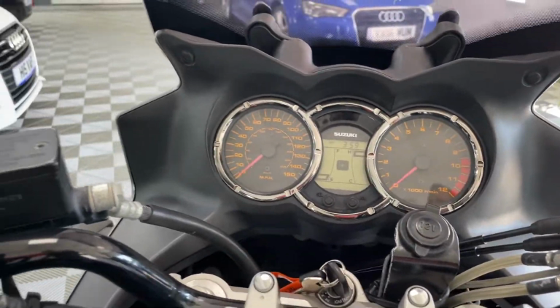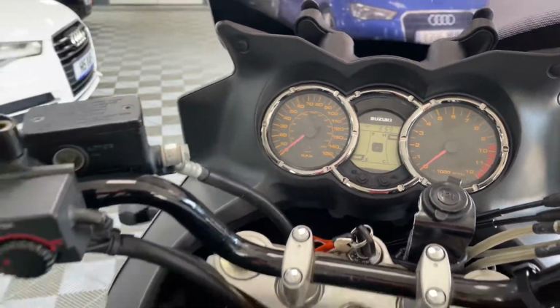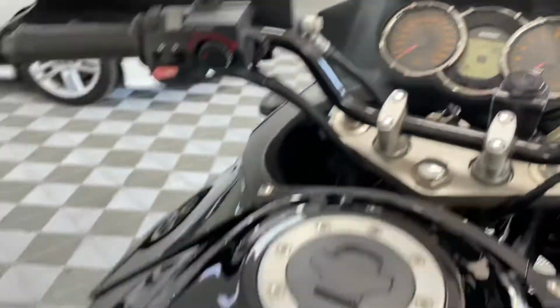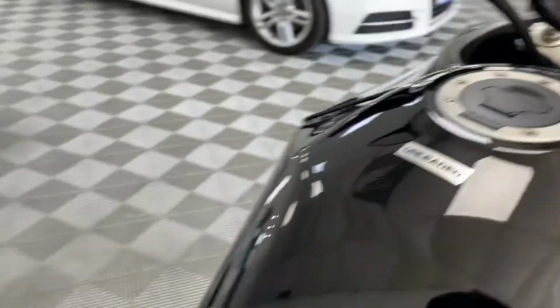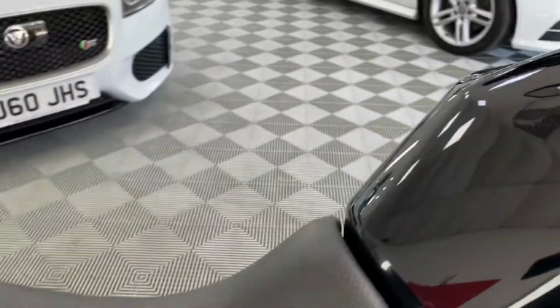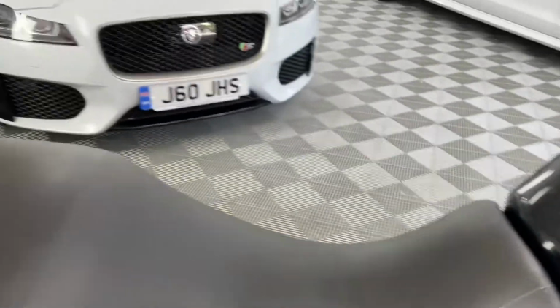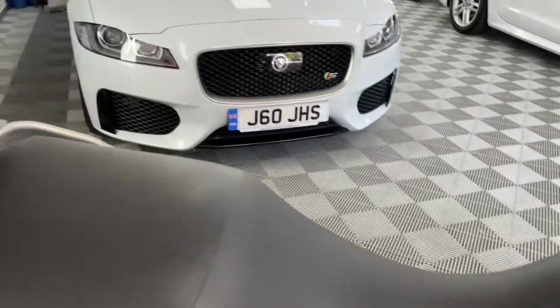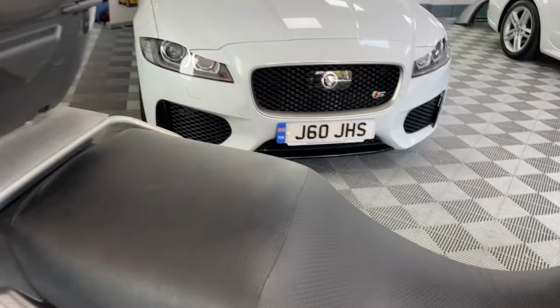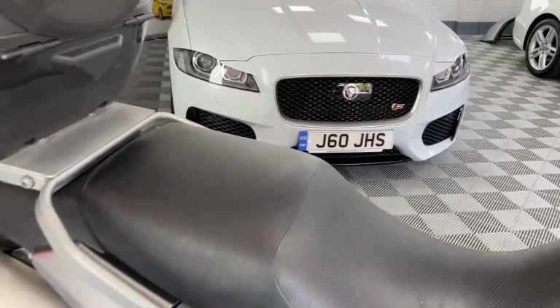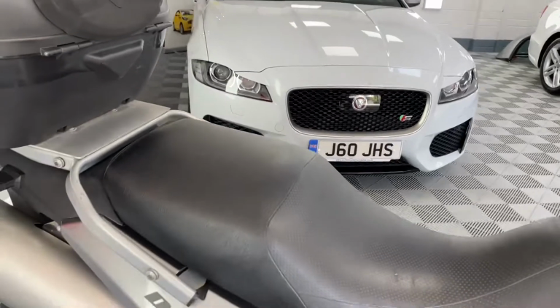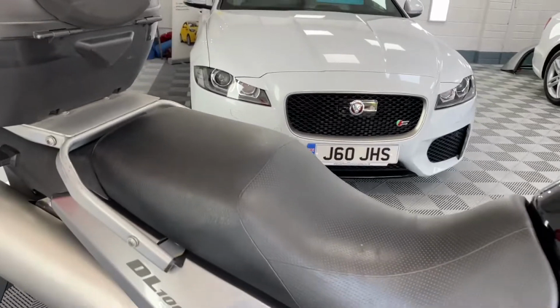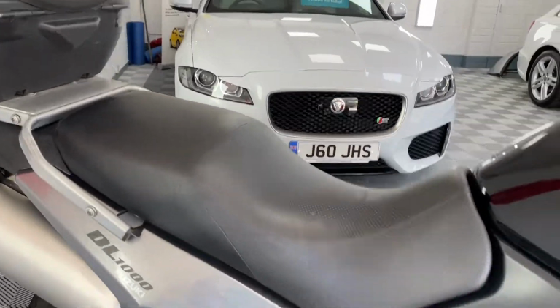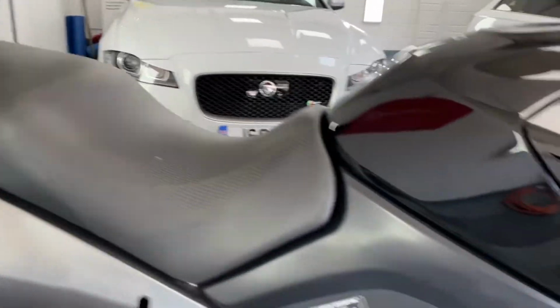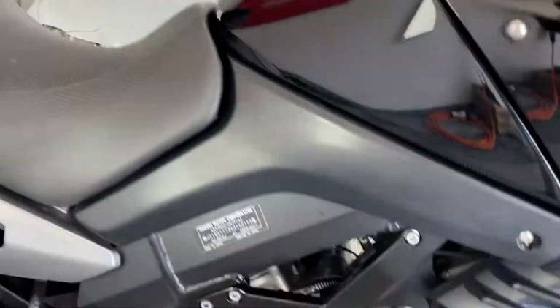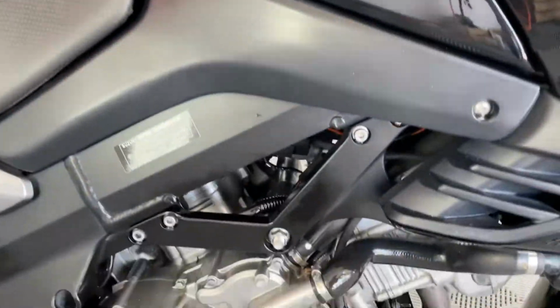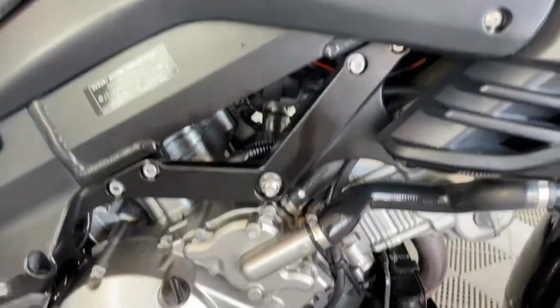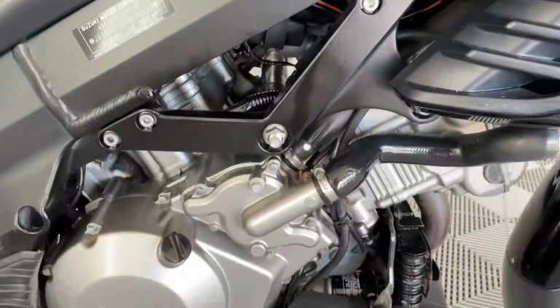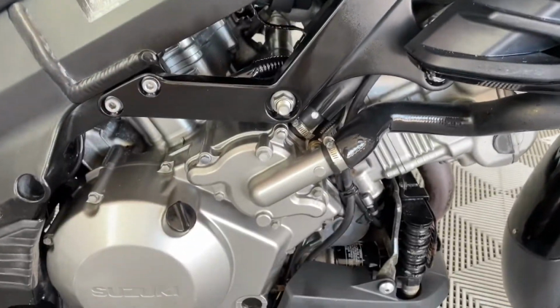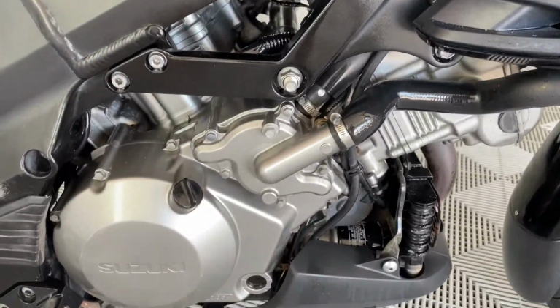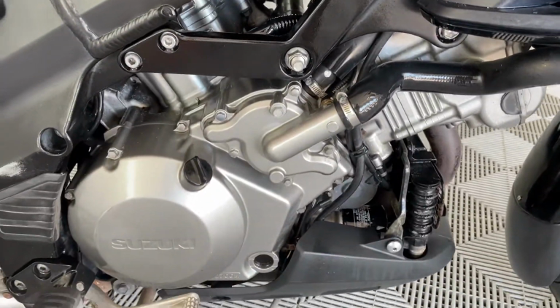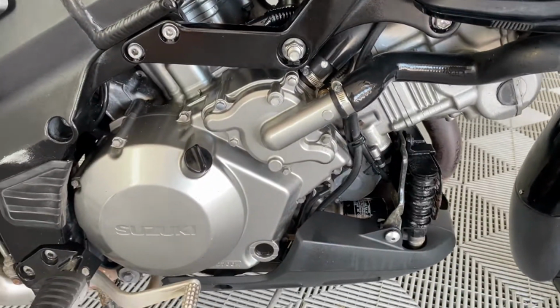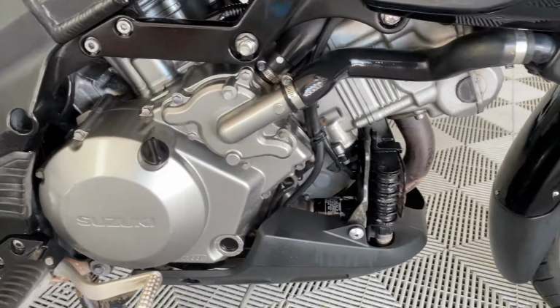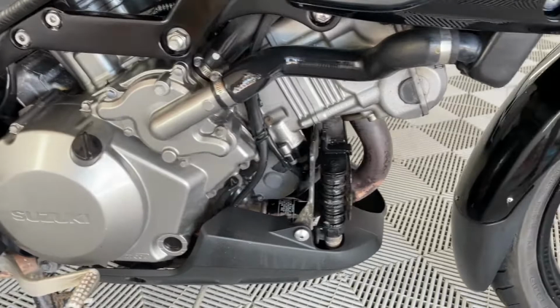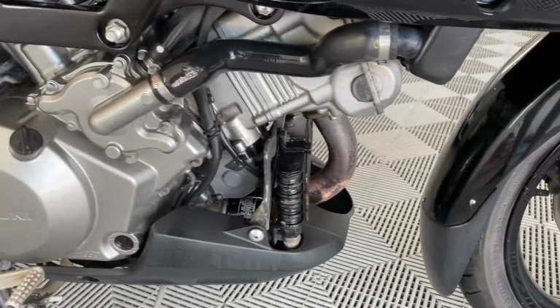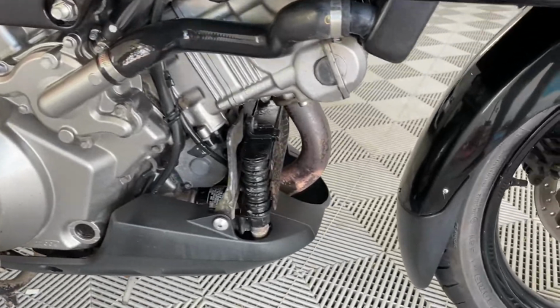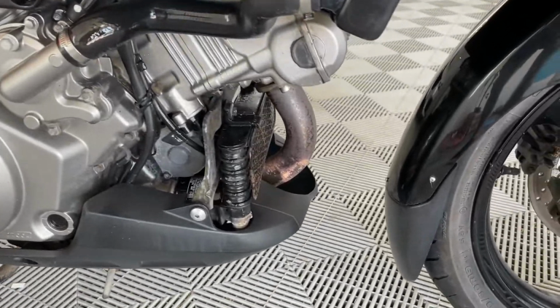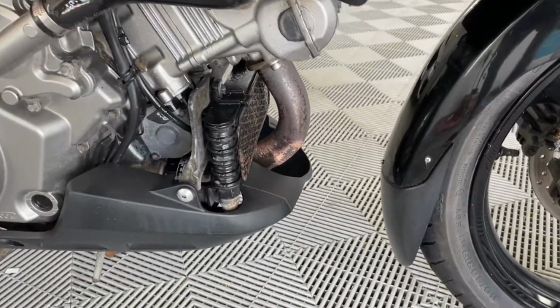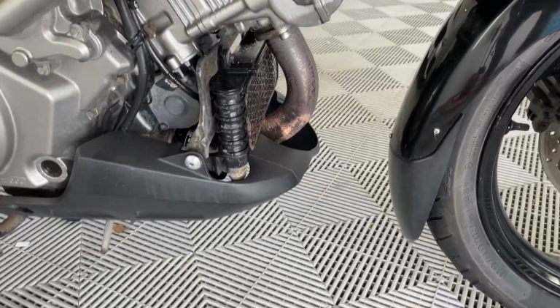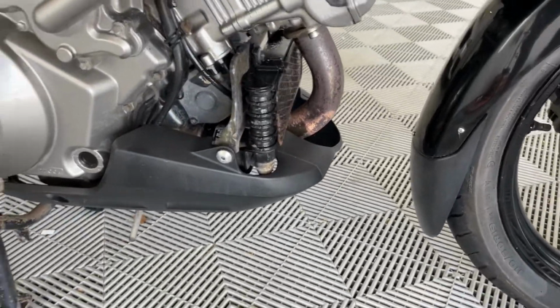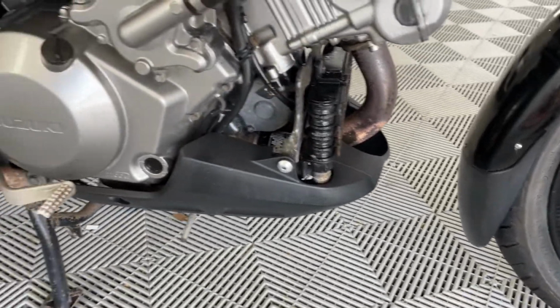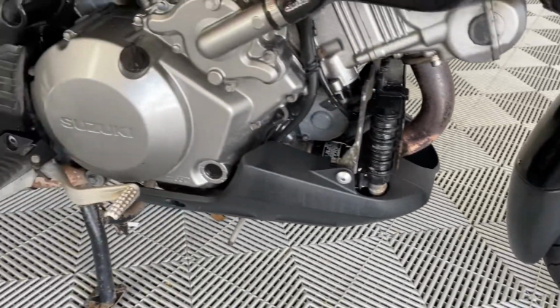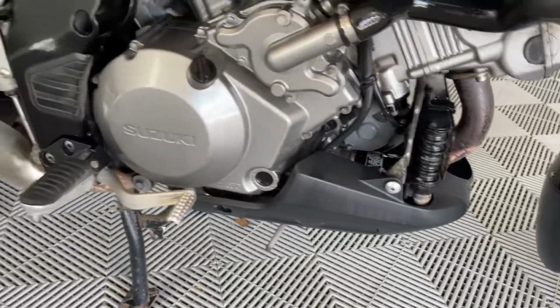Bars all clear, no rips, no scuffs on the seat. Engine's looking nice, no real signs of corrosion there — all good.